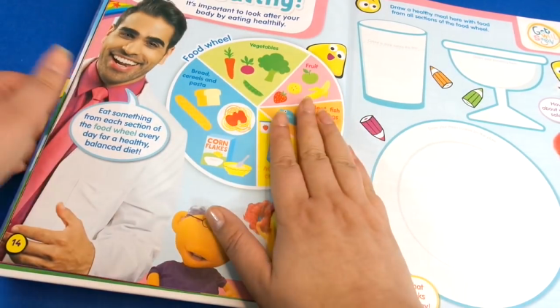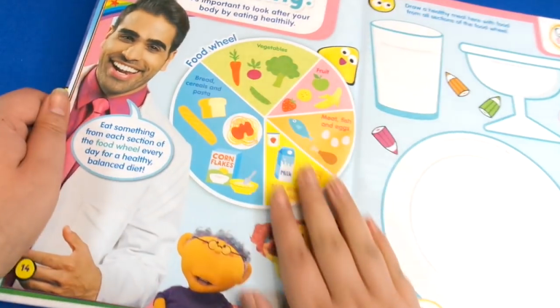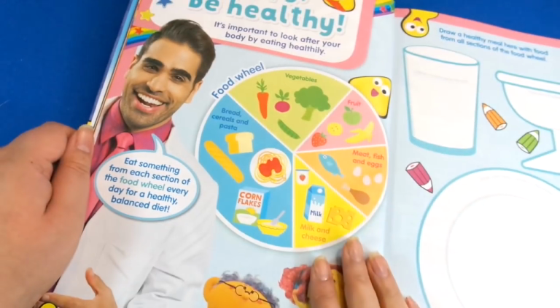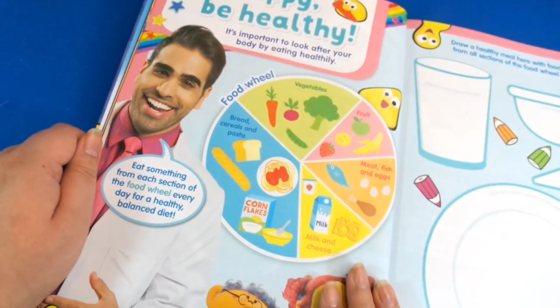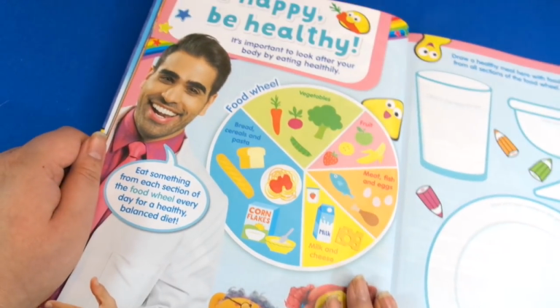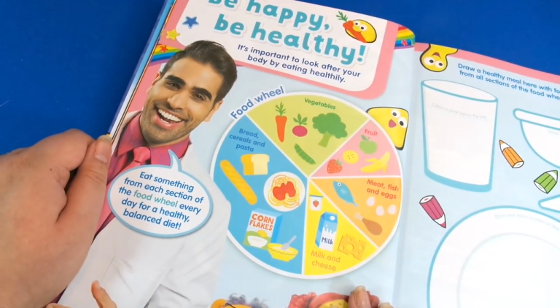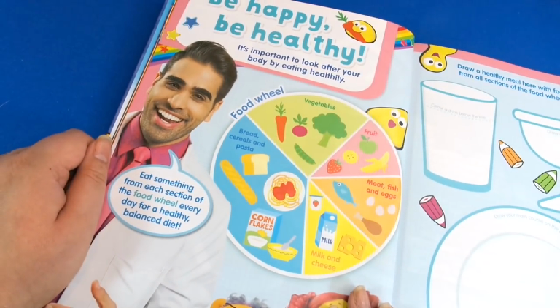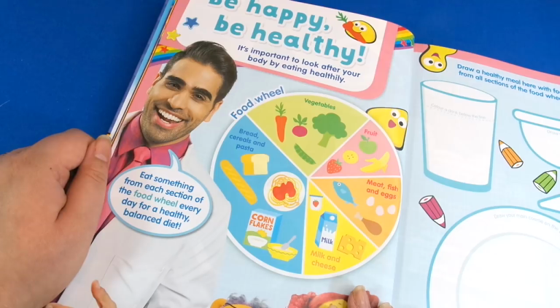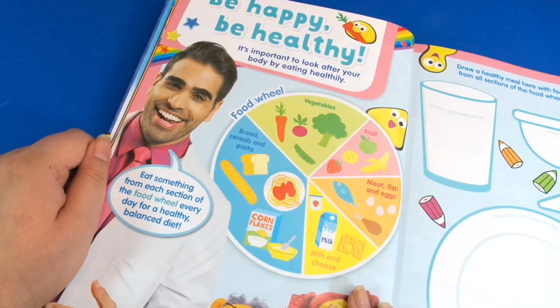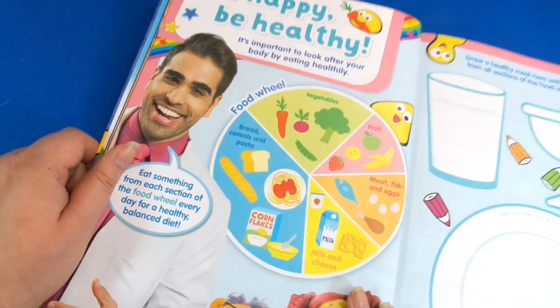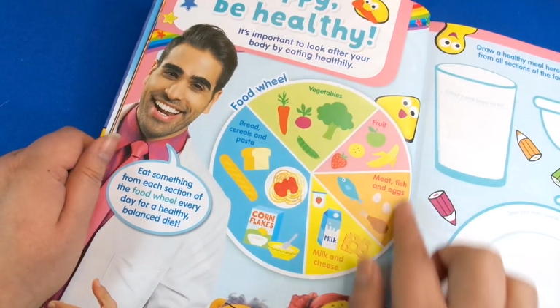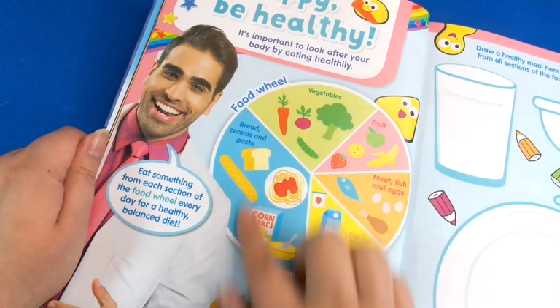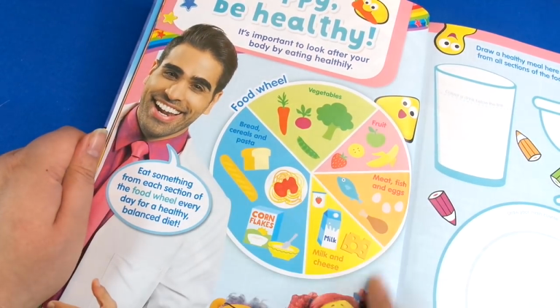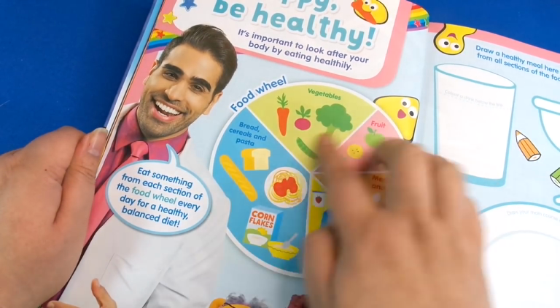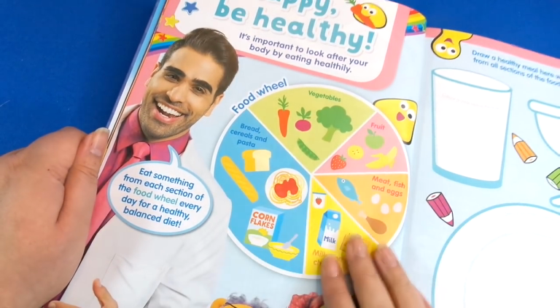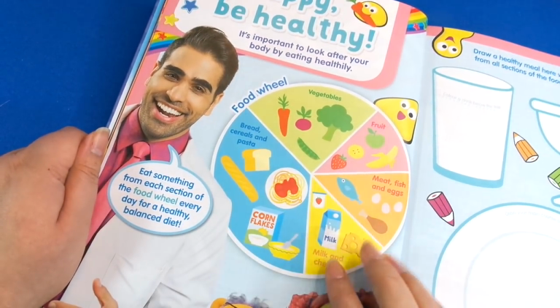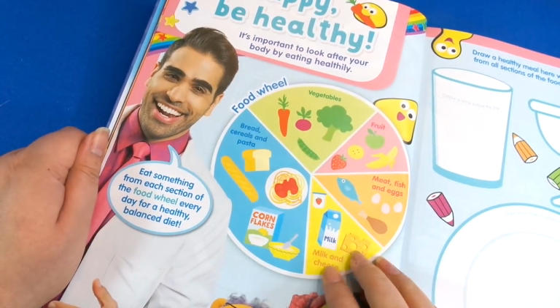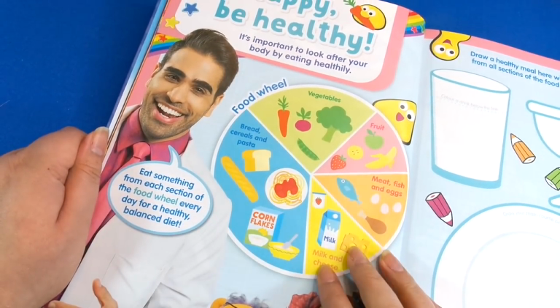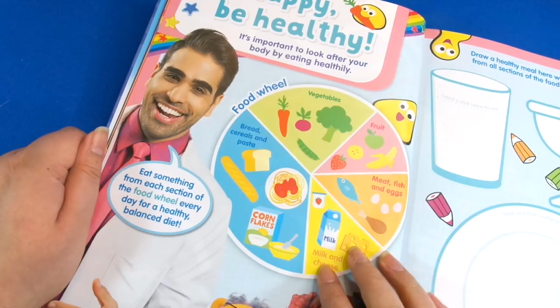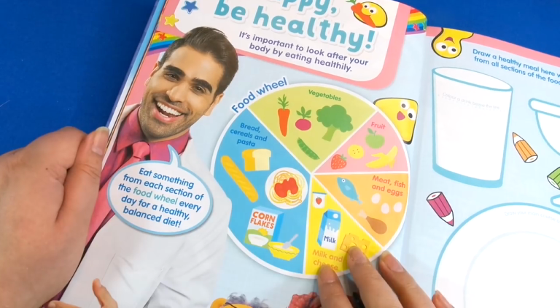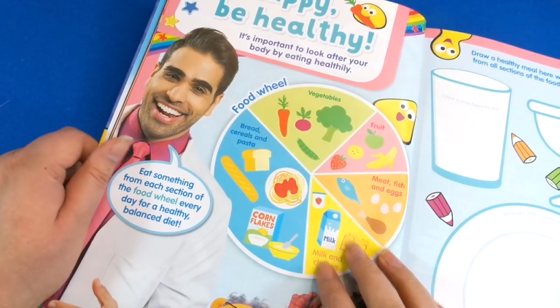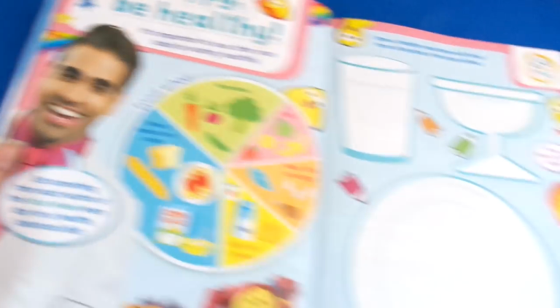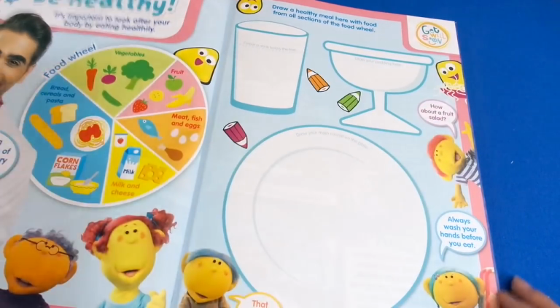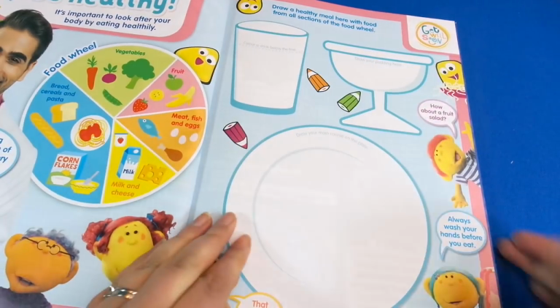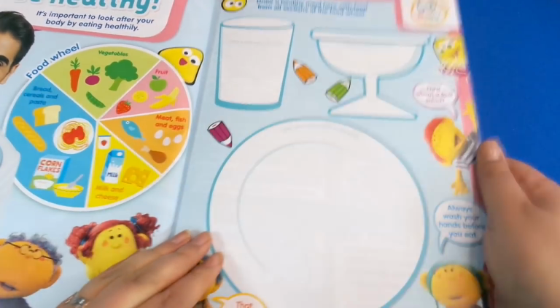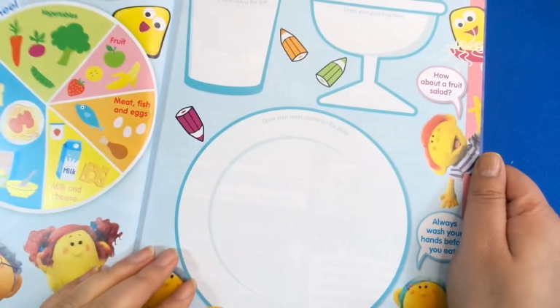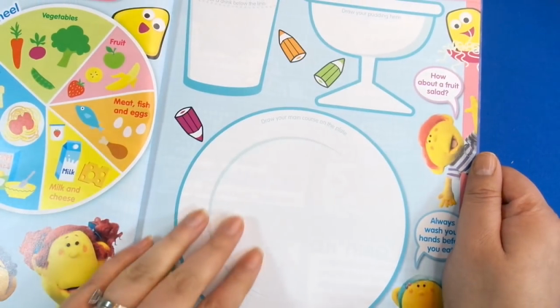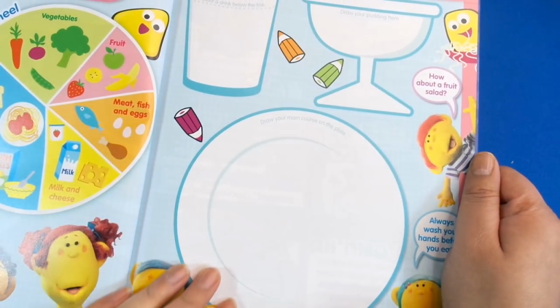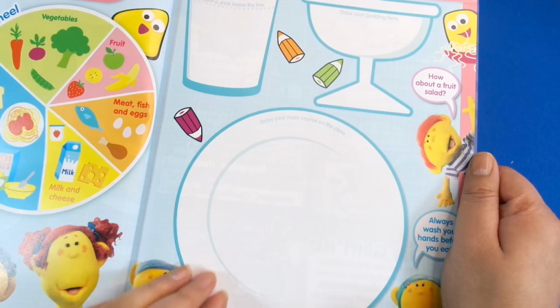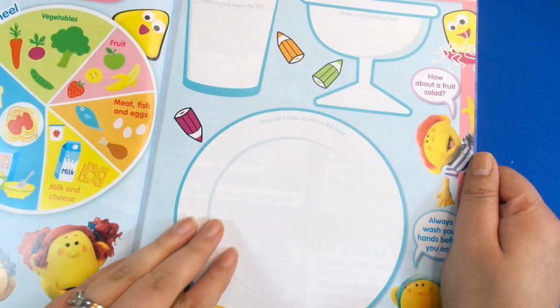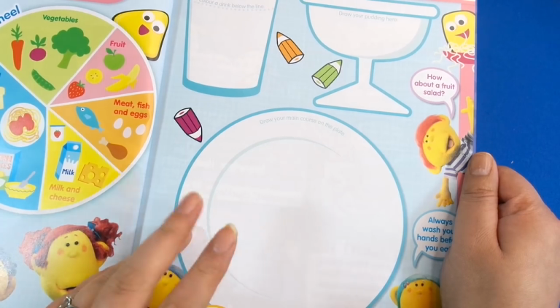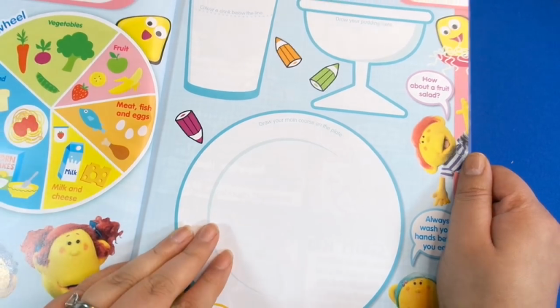Then we have Dr. Ranj and it's 'Be Happy, Be Healthy.' This is good because we're learning about all the foods that we should be trying to eat, because it's good for our bodies. Then we've got some drawing to do, so definitely get your pencil crayons and felt tips ready to do this.